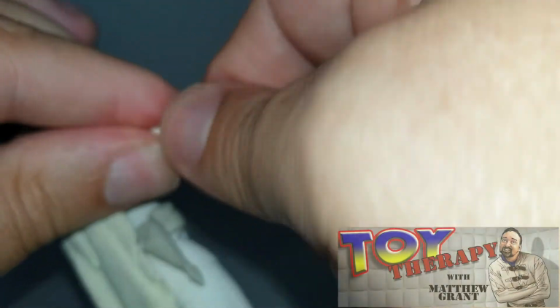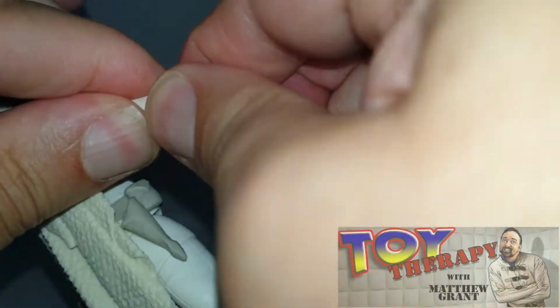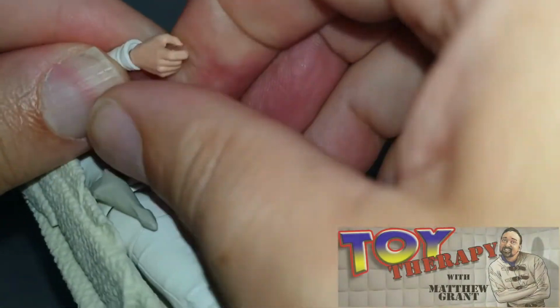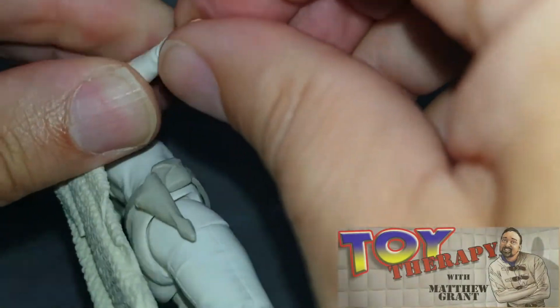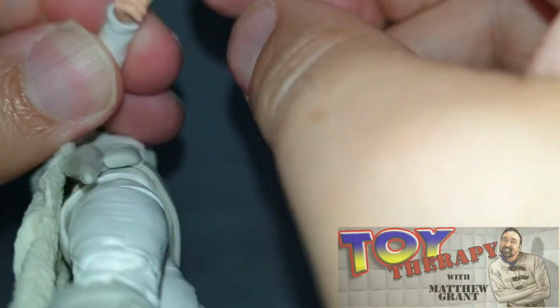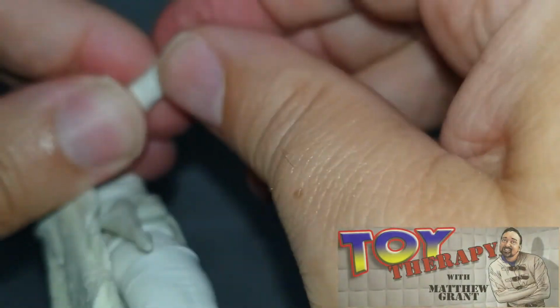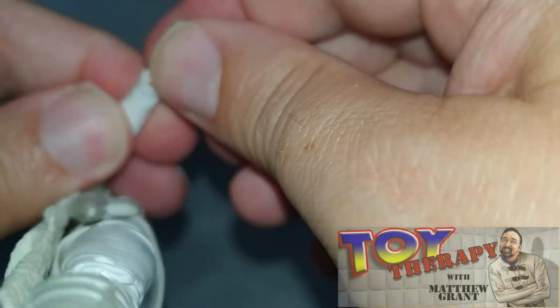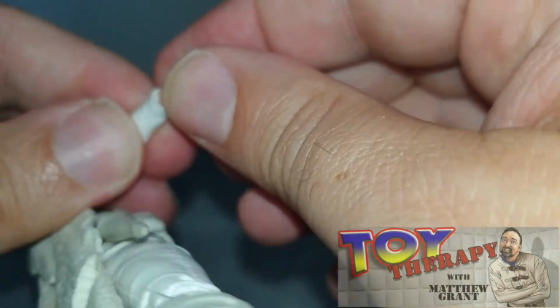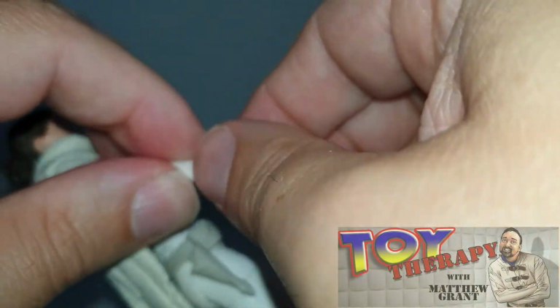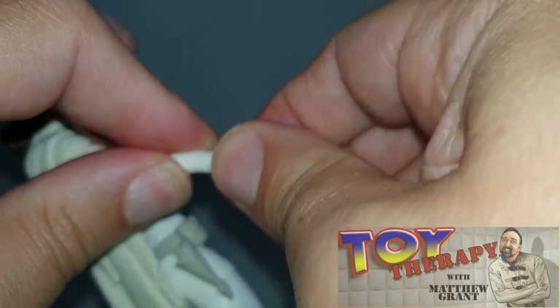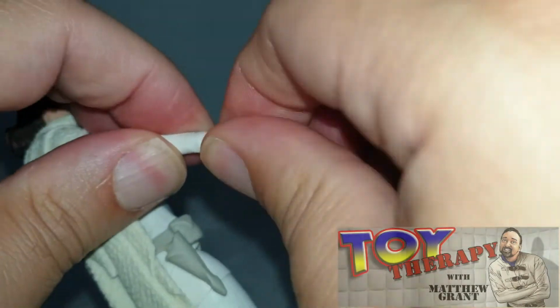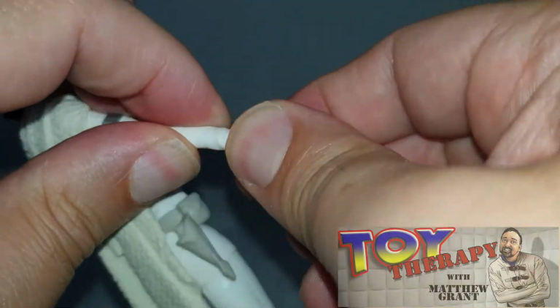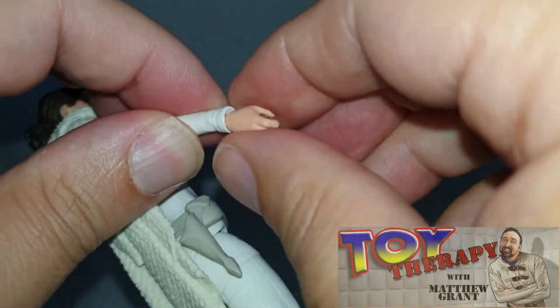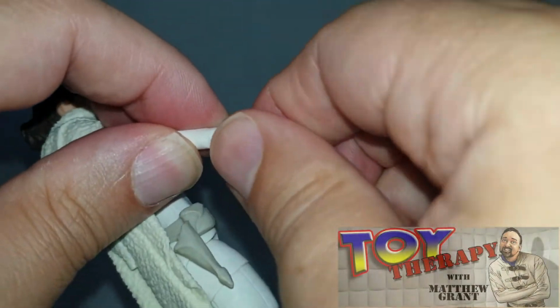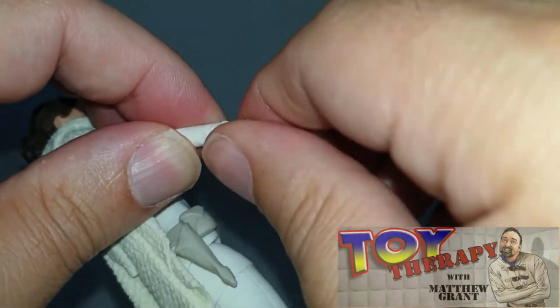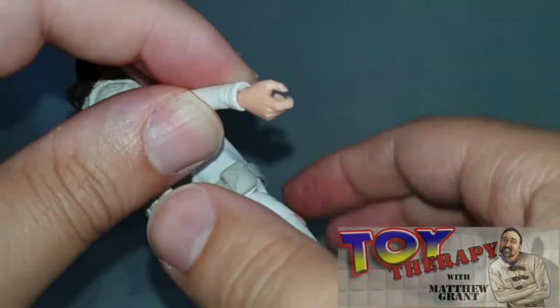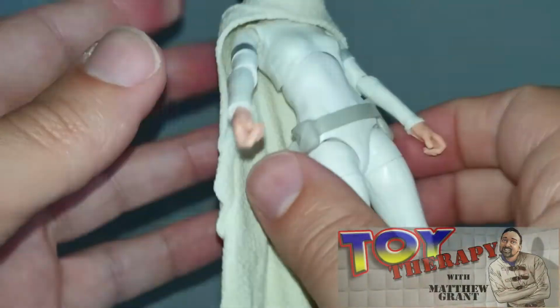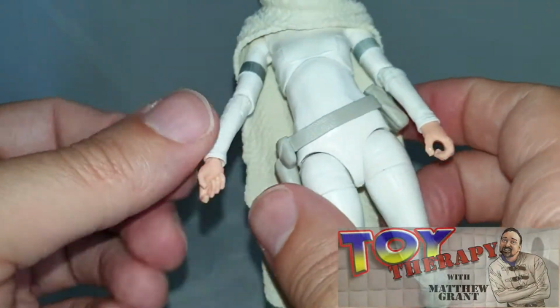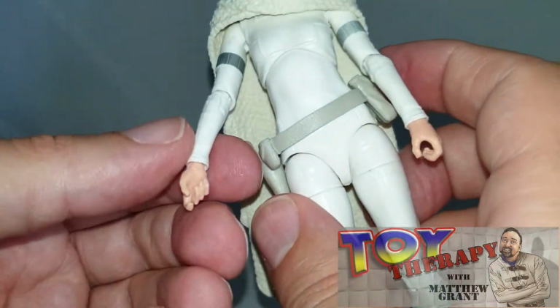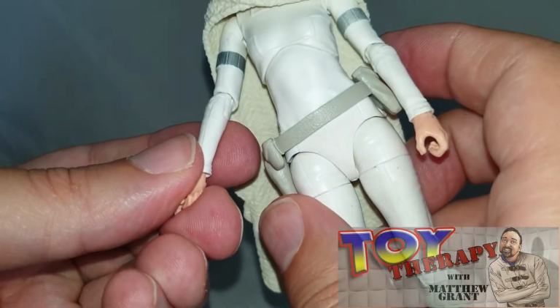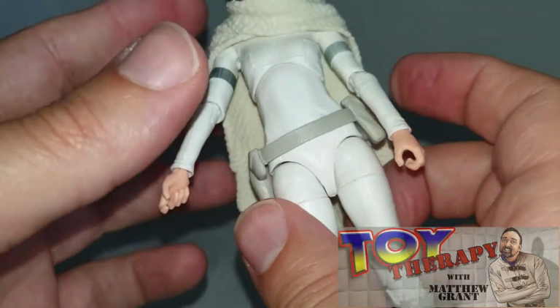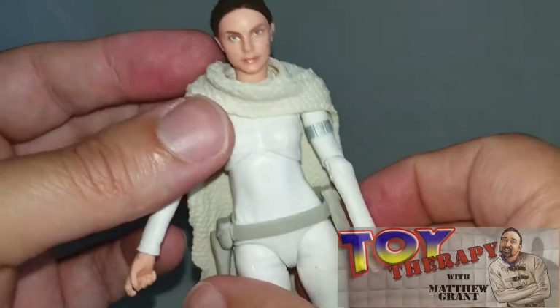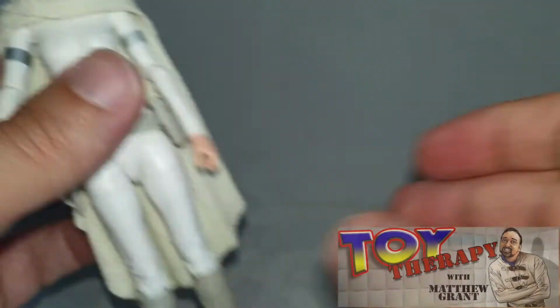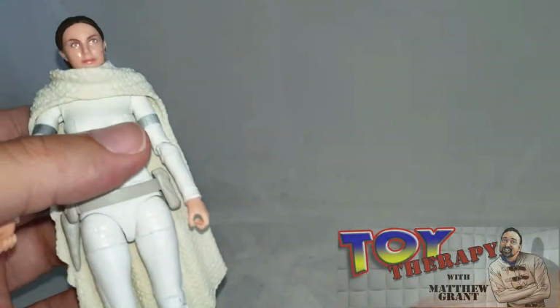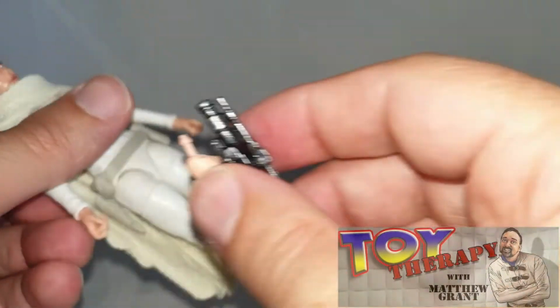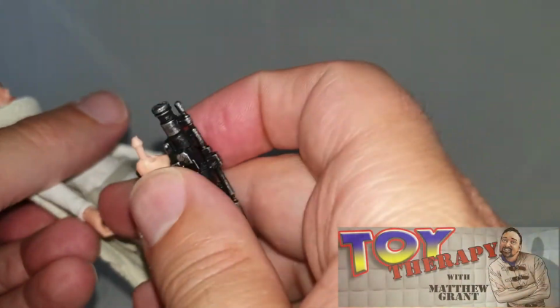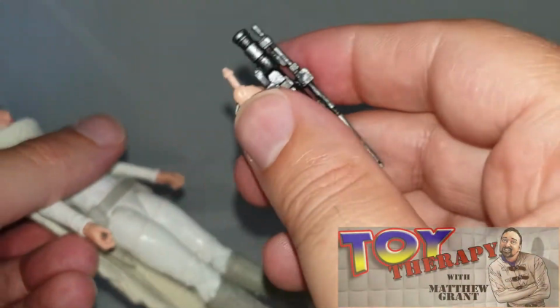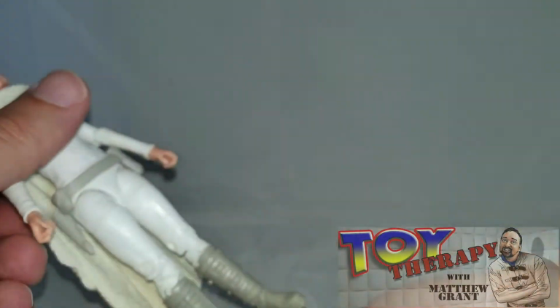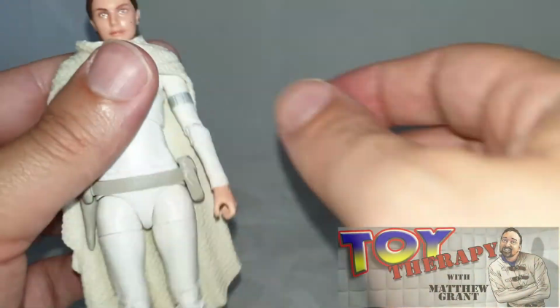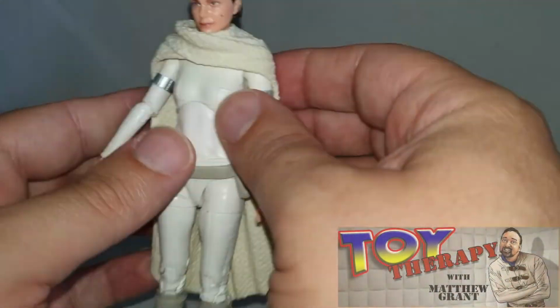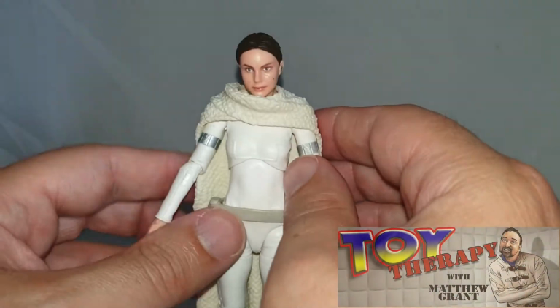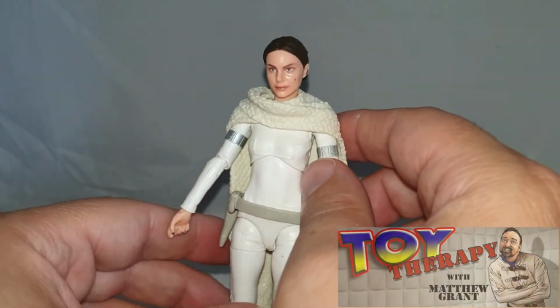It might need a little bit of hot water to bring that out, which I won't do because I don't want to break it. But yeah, you just pop that off and pop that on.